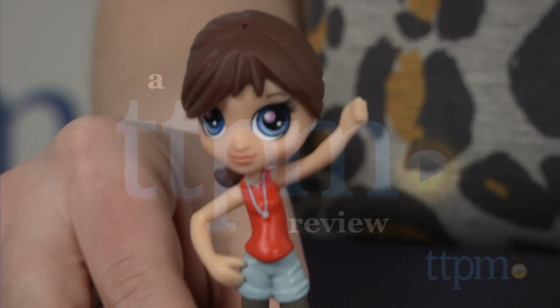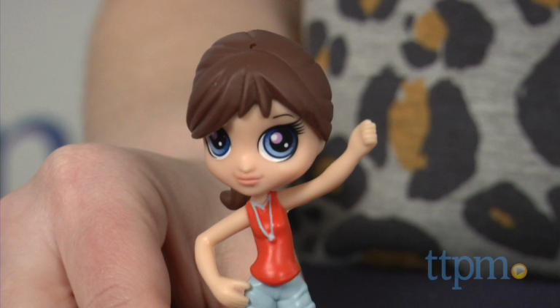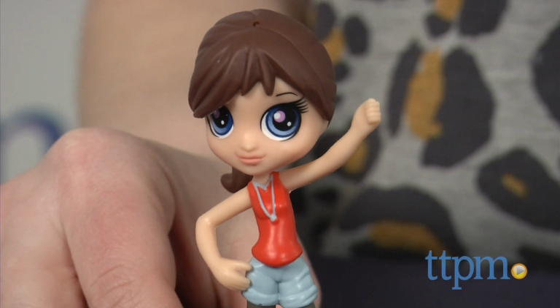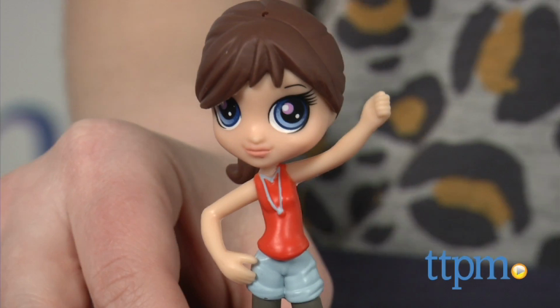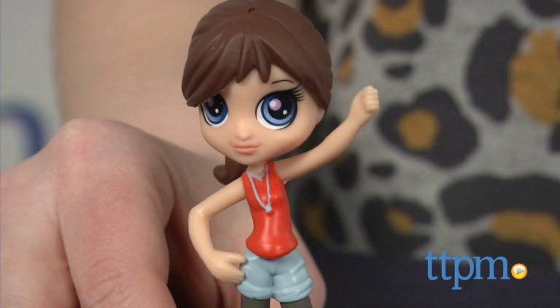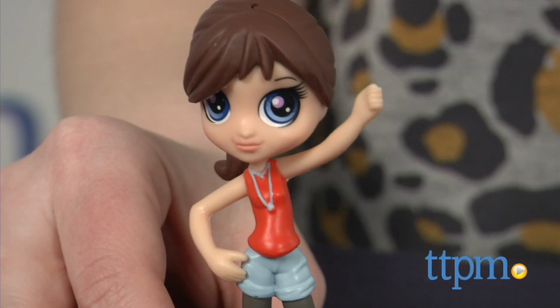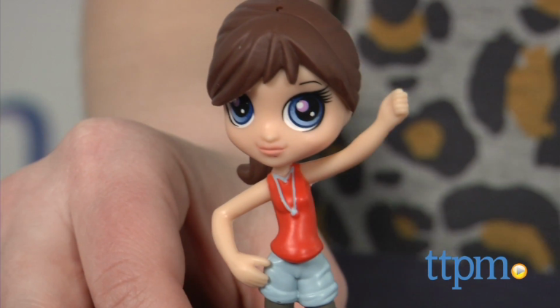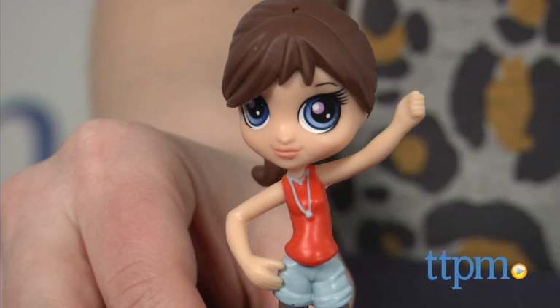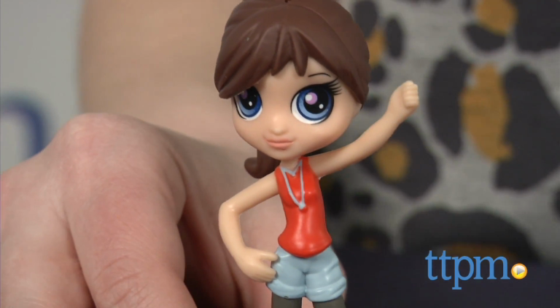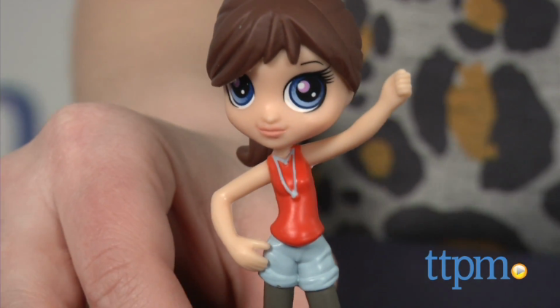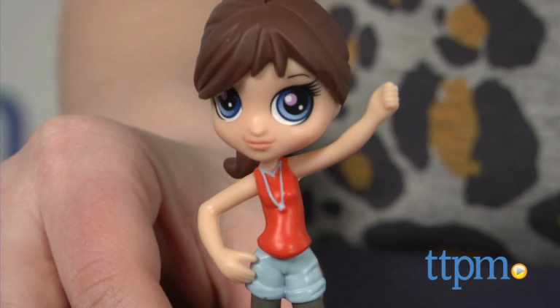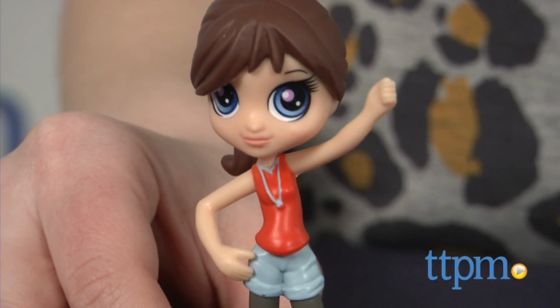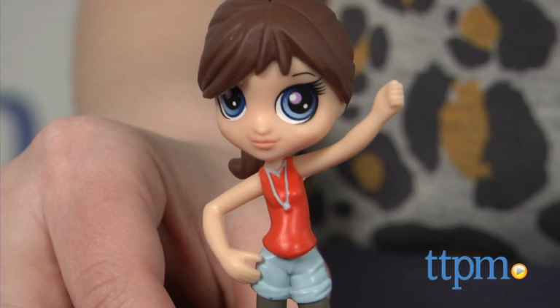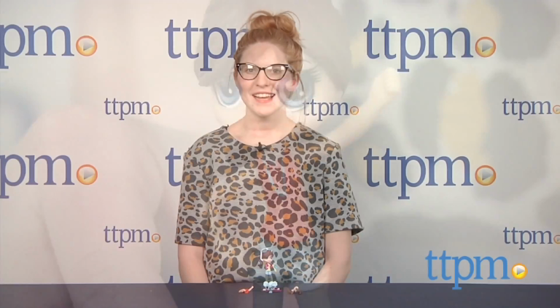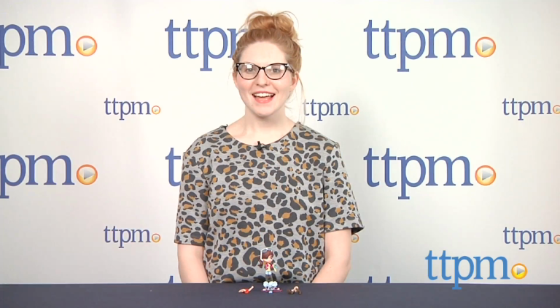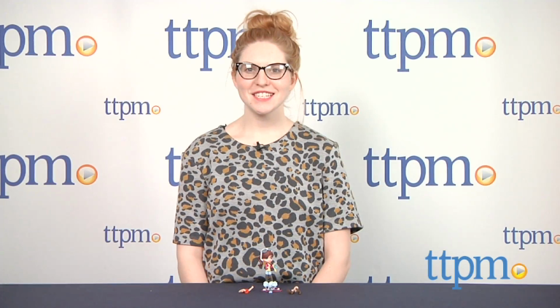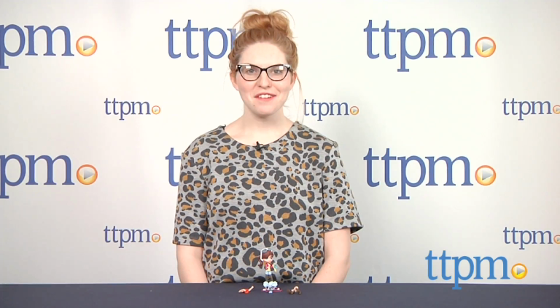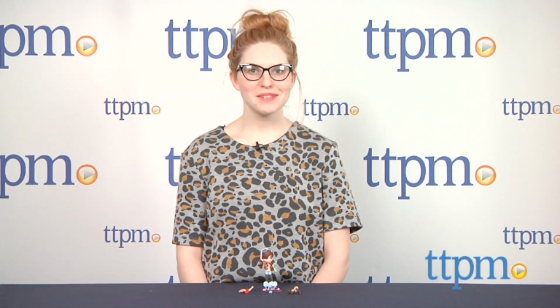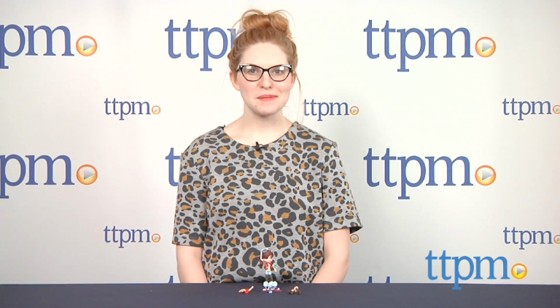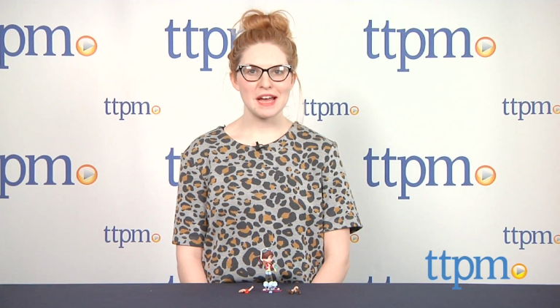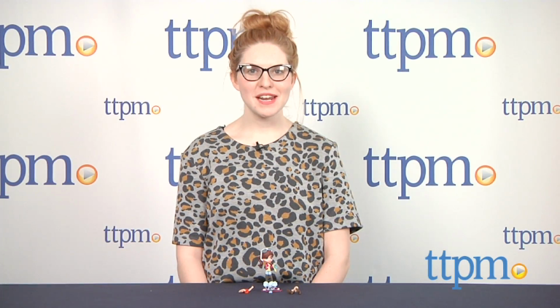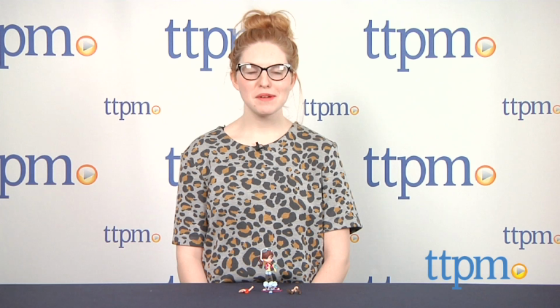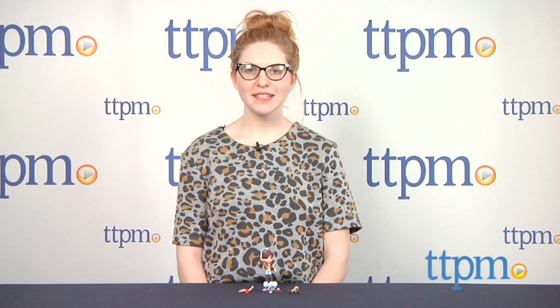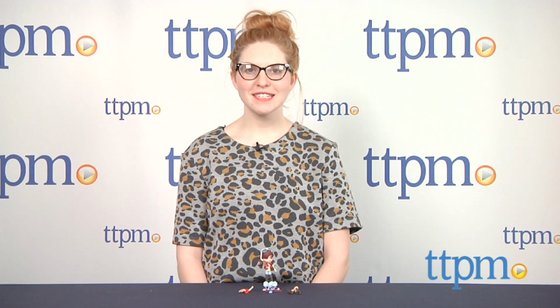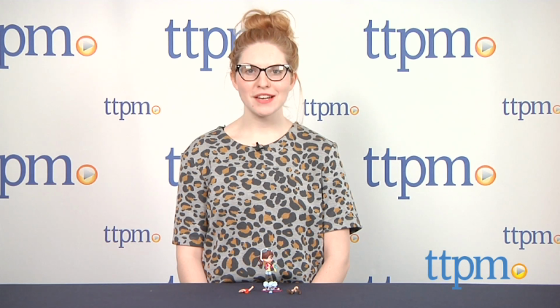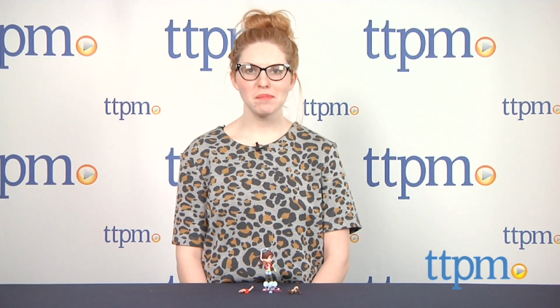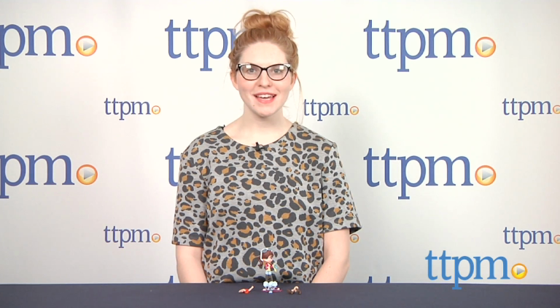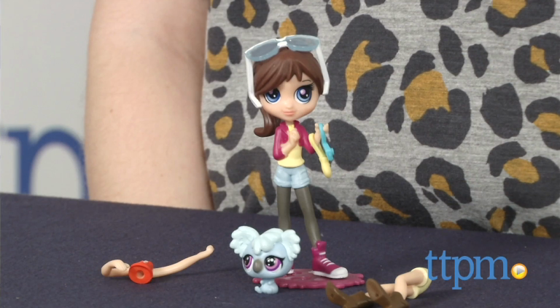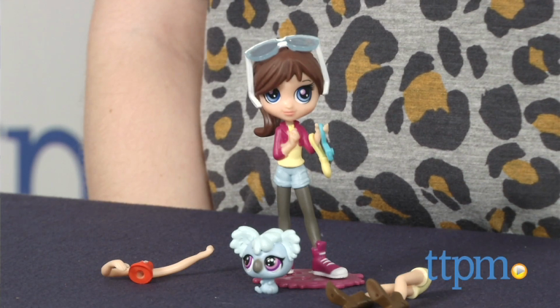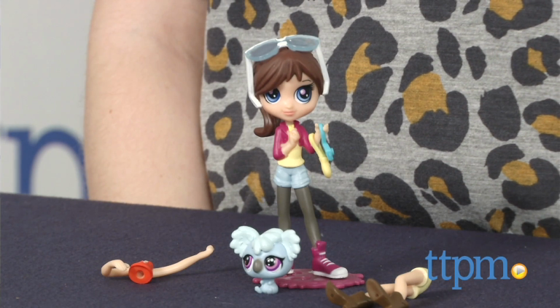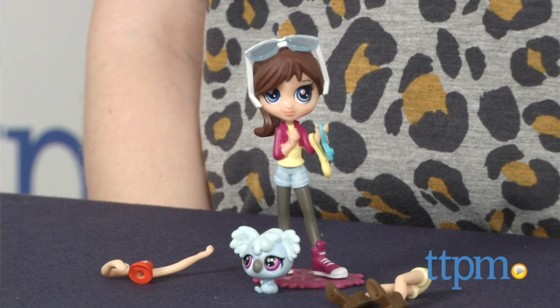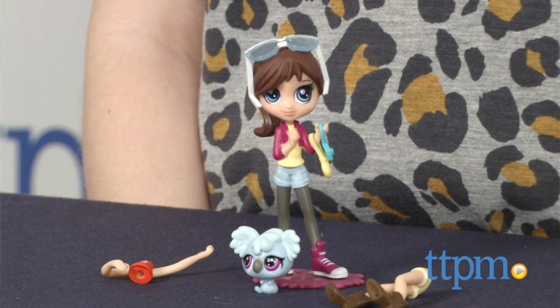Littlest Pet Shop is getting city chic in this new figure set. Hi, this is Jen from TTPM, and I'm here with the Littlest Pet Shop Blythe Style City Chic.